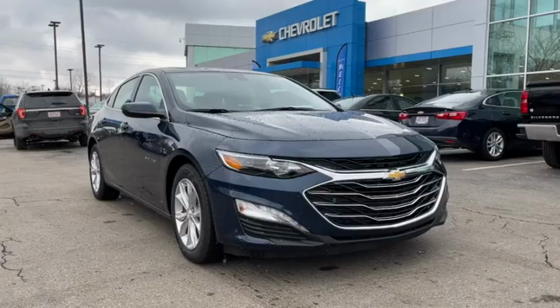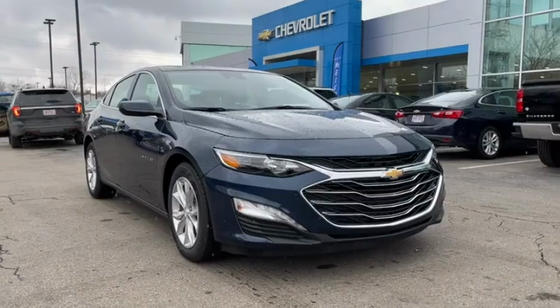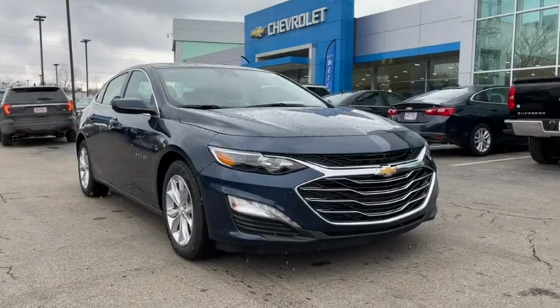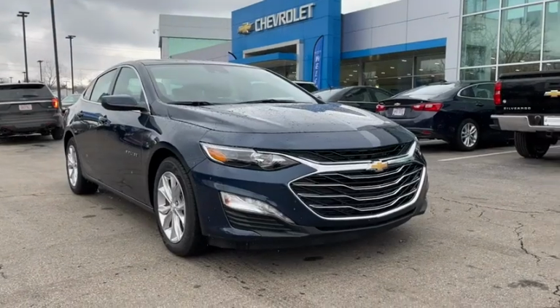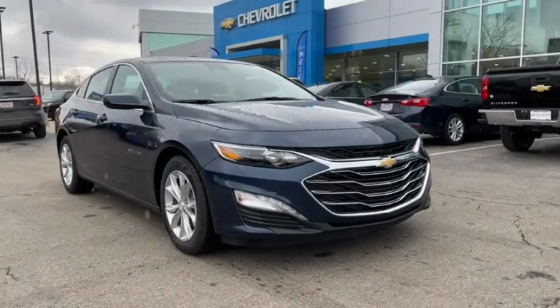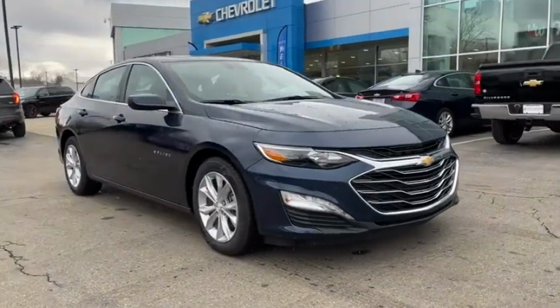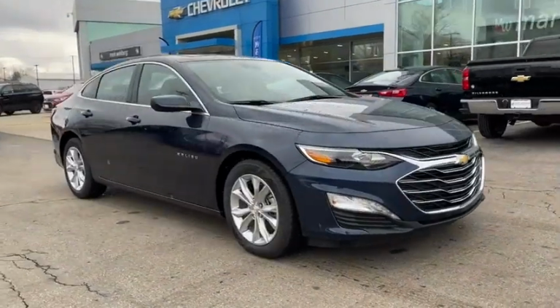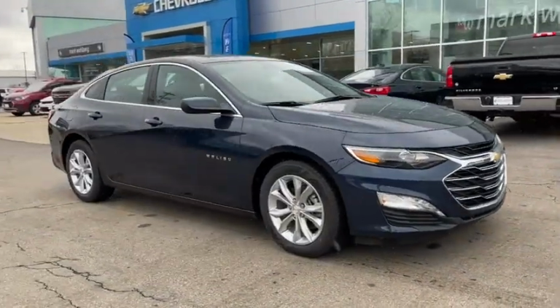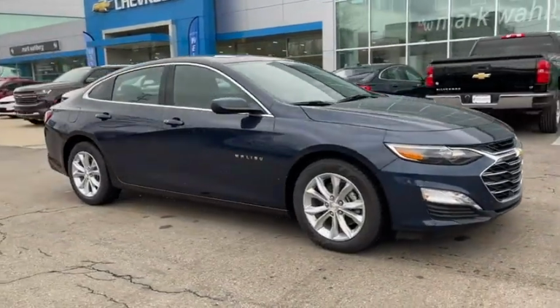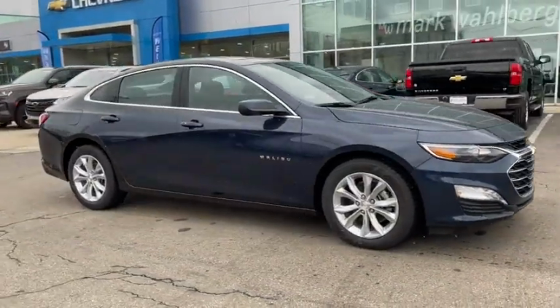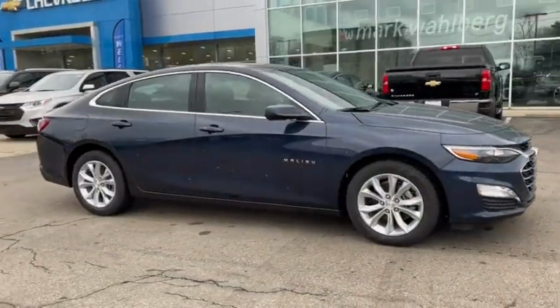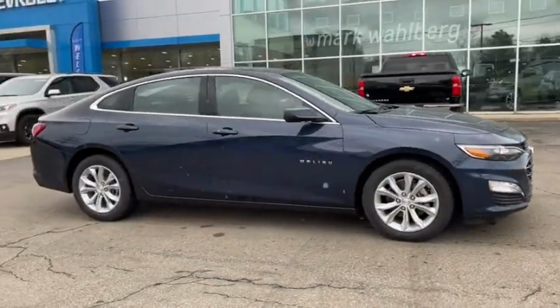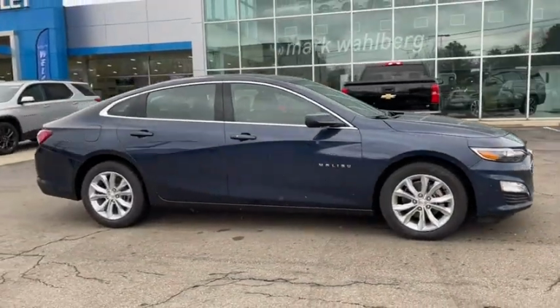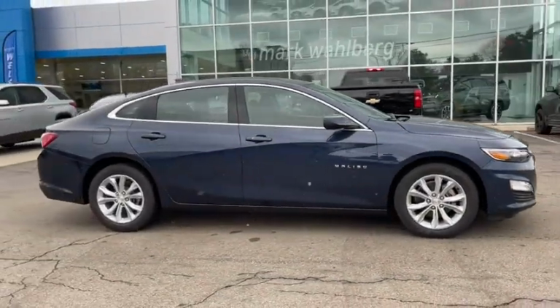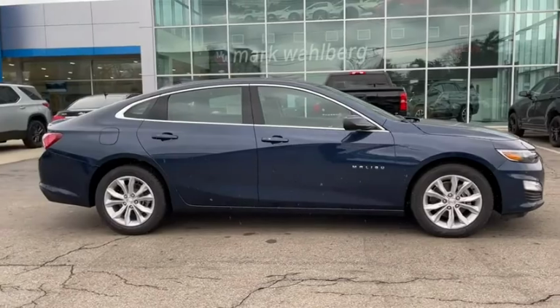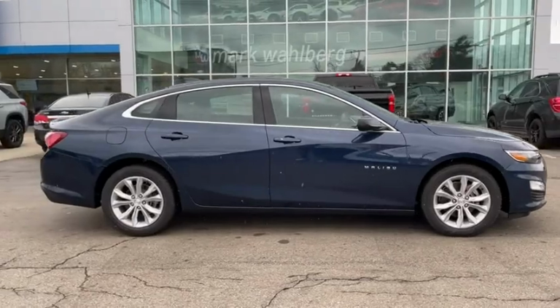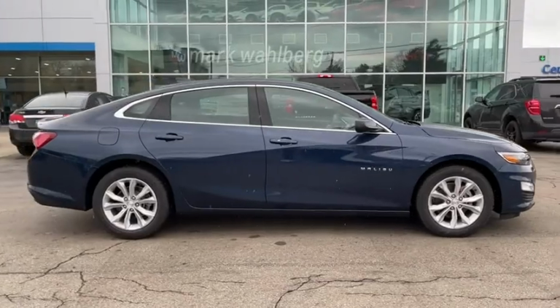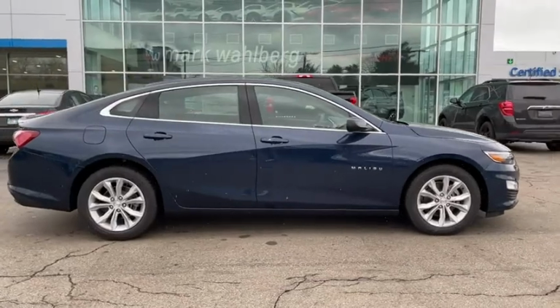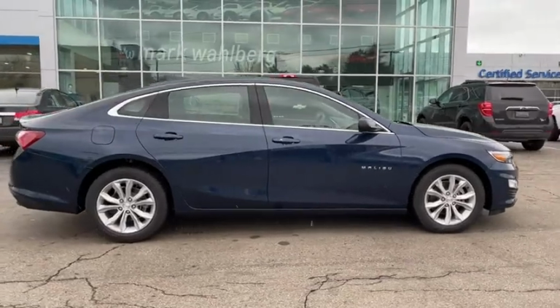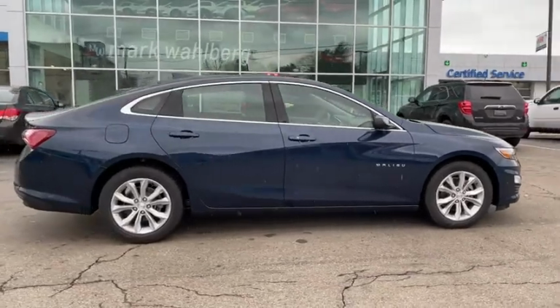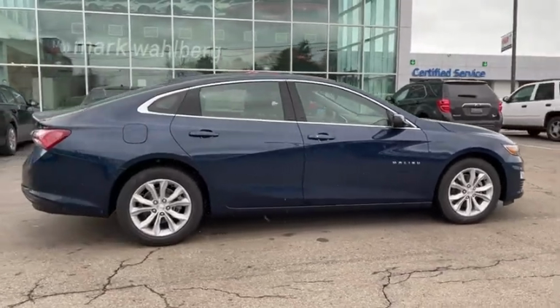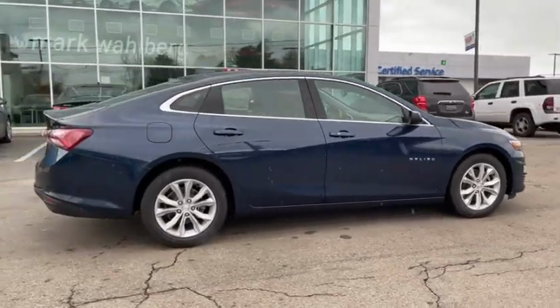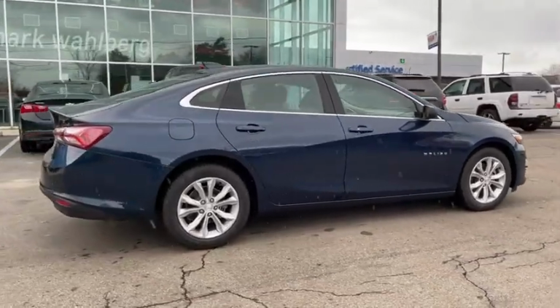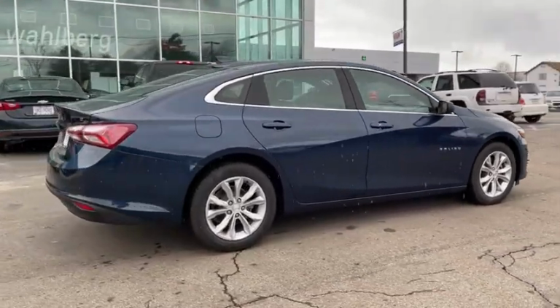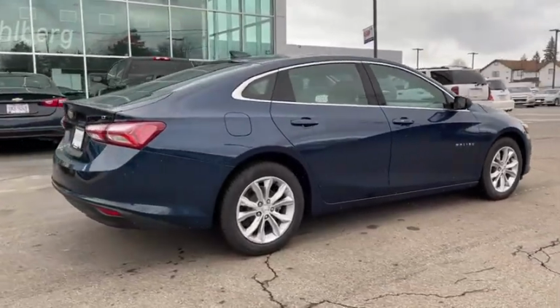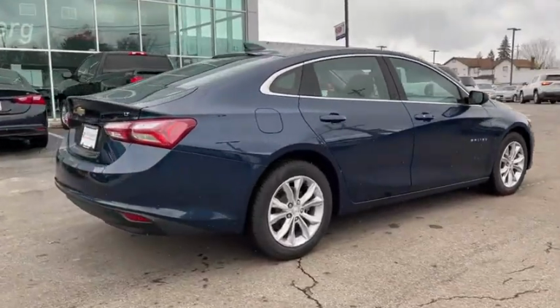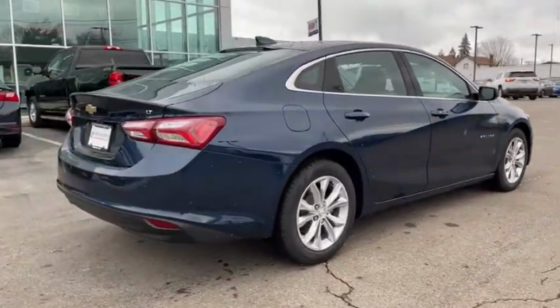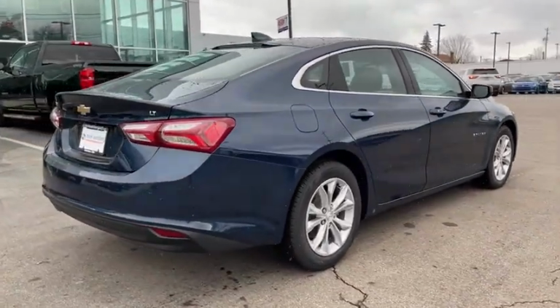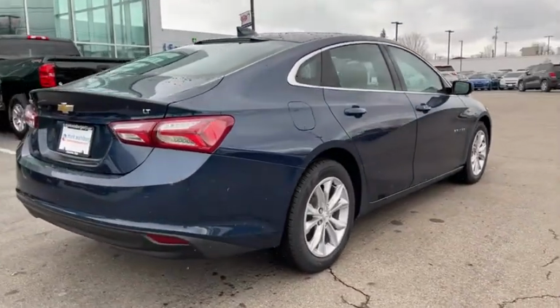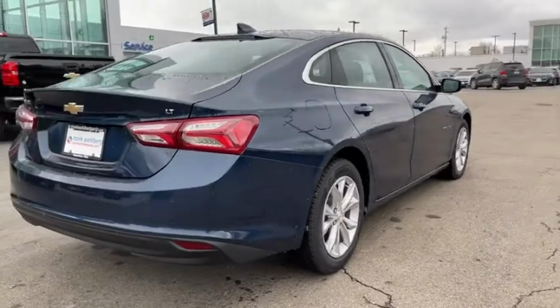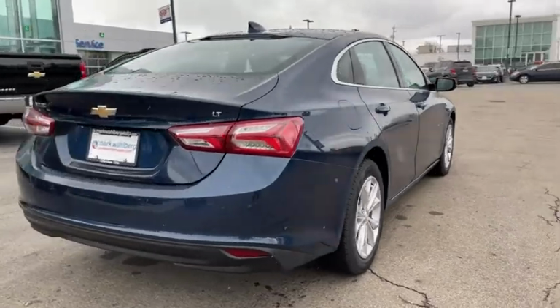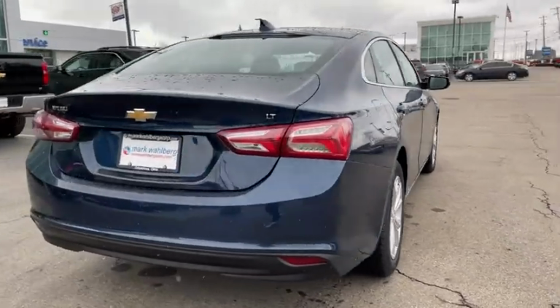You are going to love the 2021 Chevrolet Malibu, a combination of performance and fuel economy. The Malibu is a great commuting car. Here are some of this vehicle's great options.